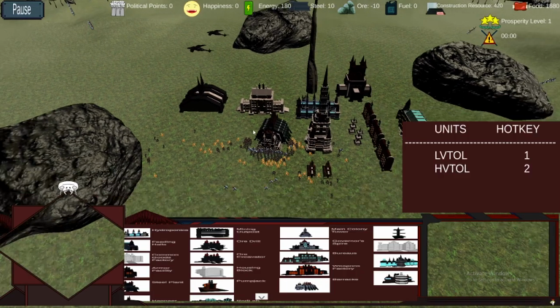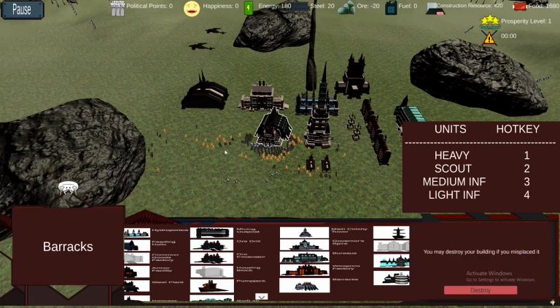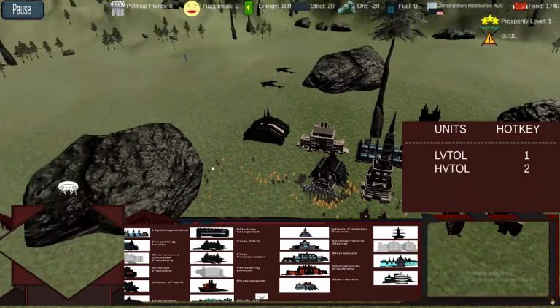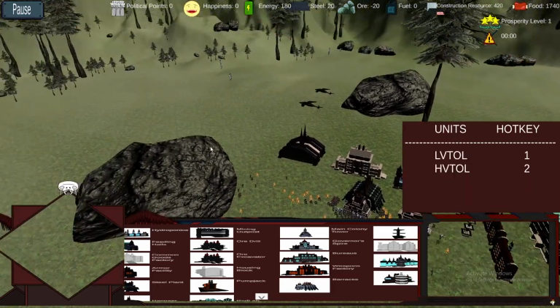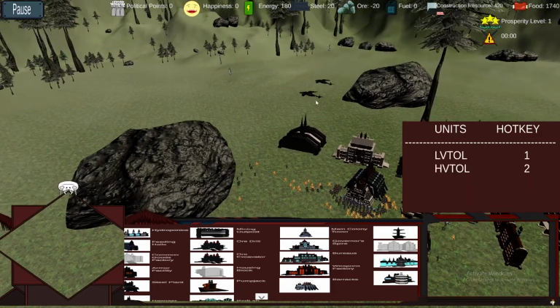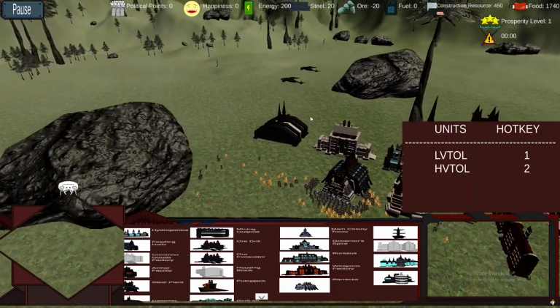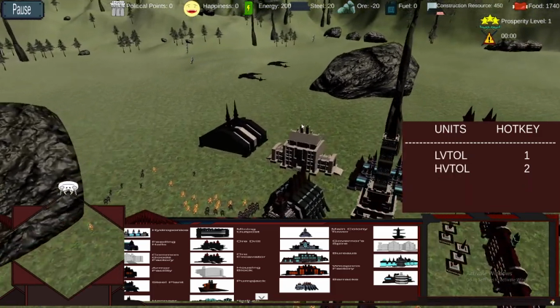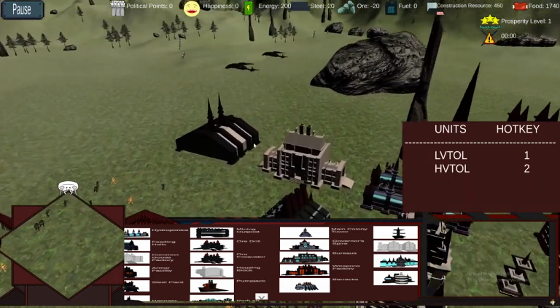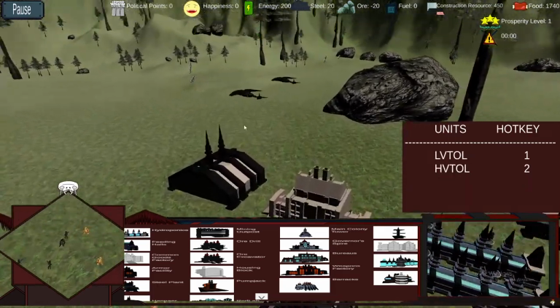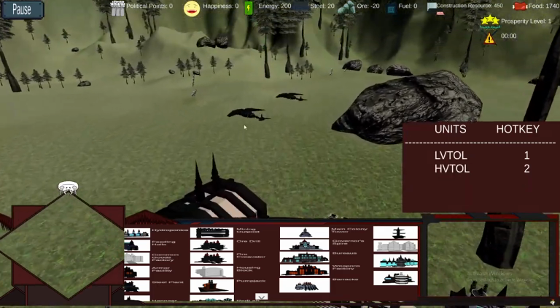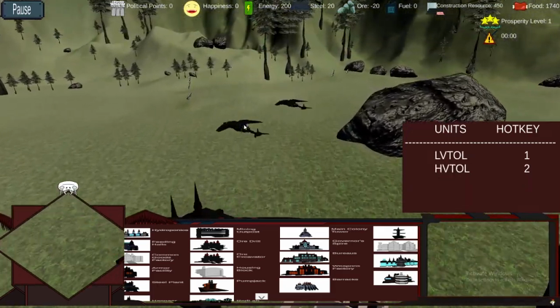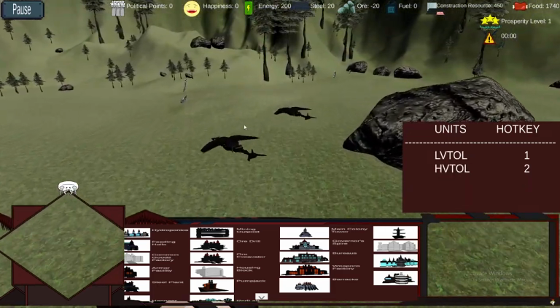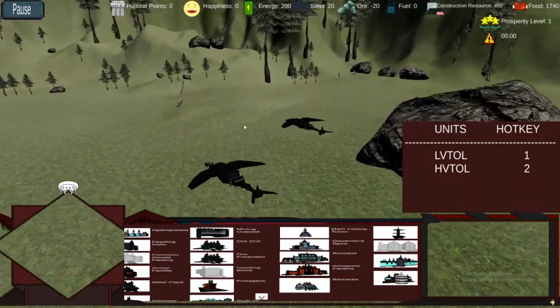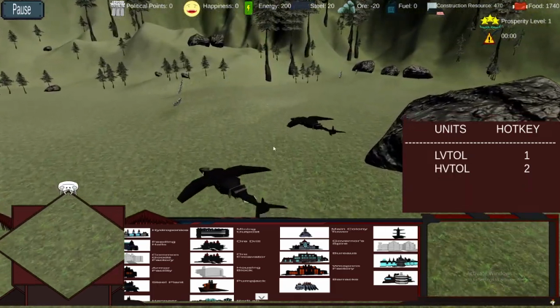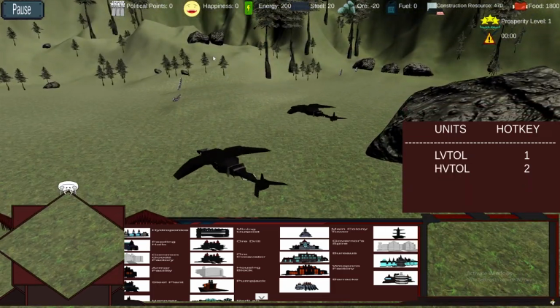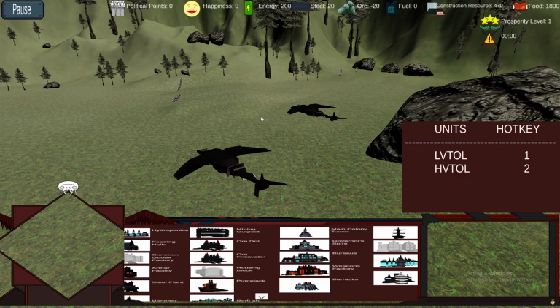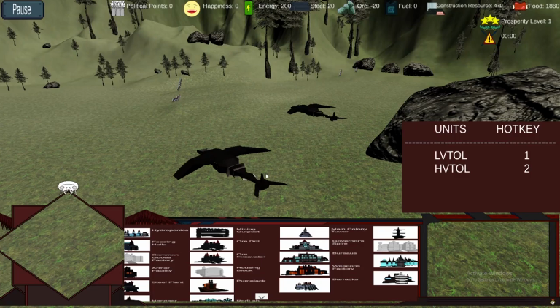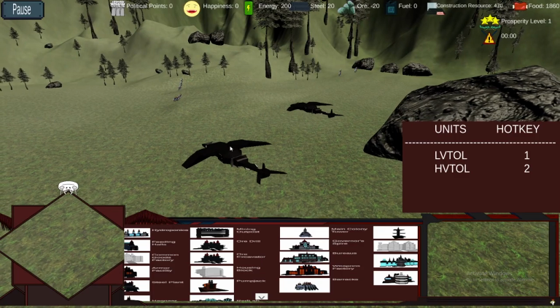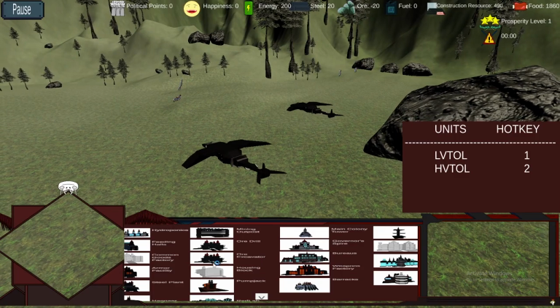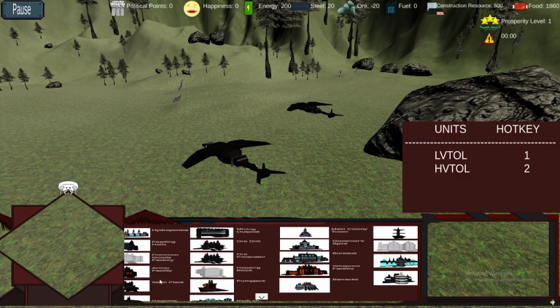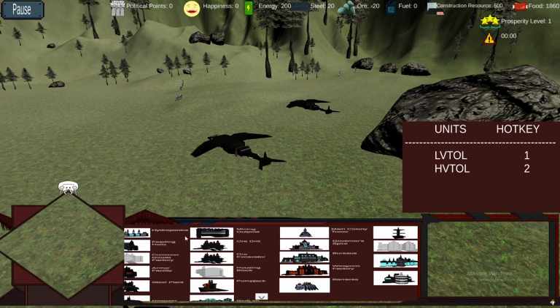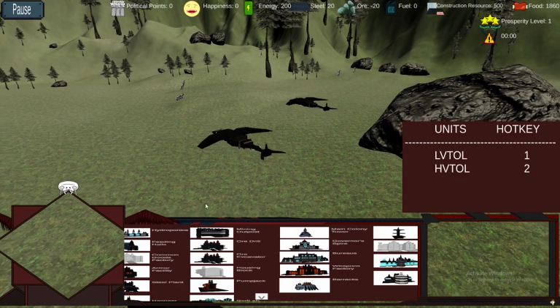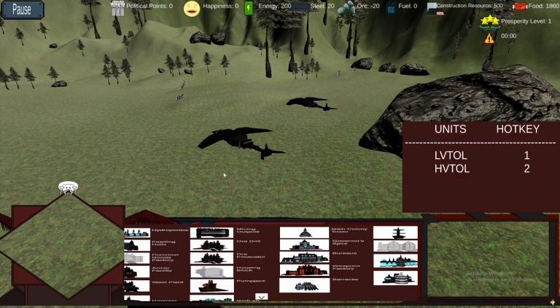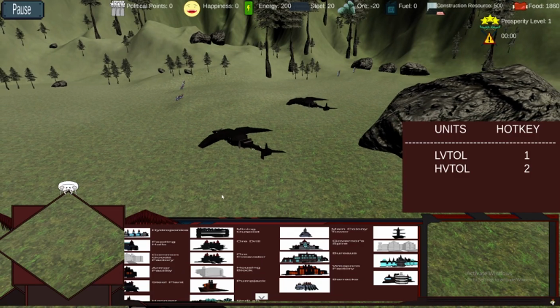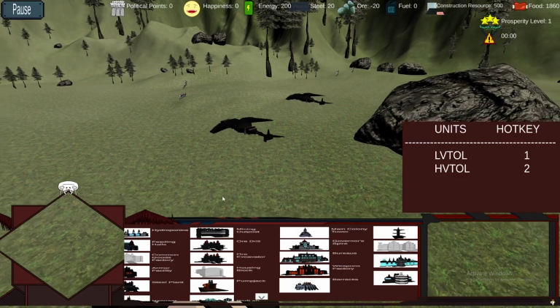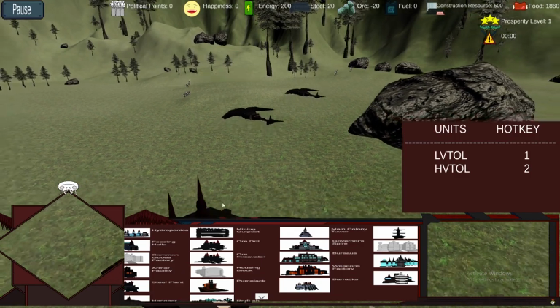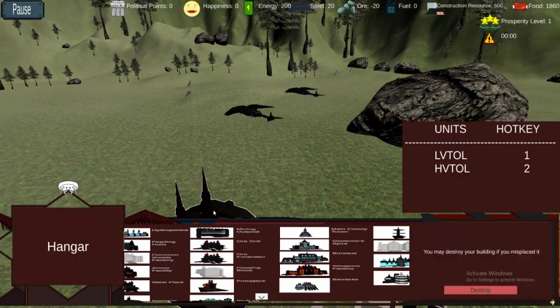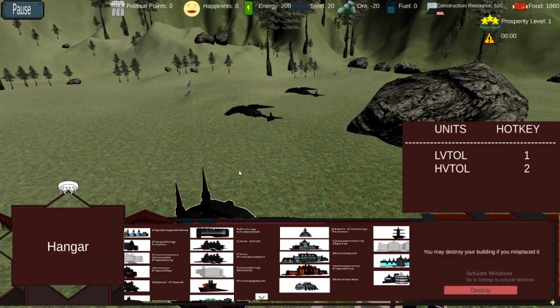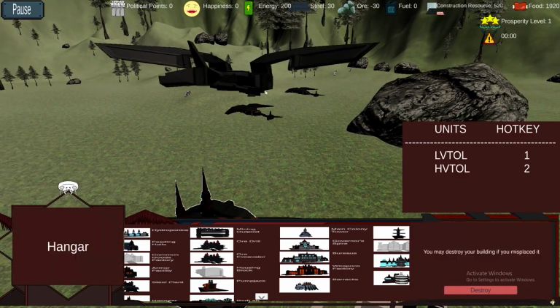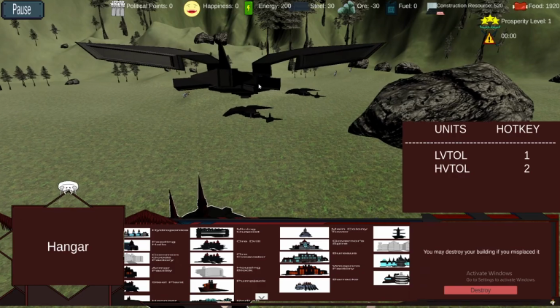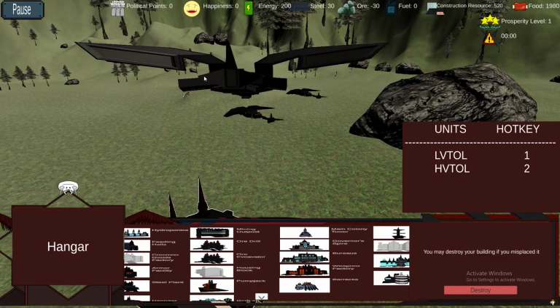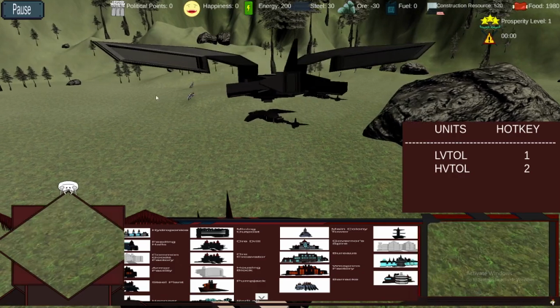Danger is represented by raids by rogue humans, rebels, and or pirates coming to raze the newly established city. The player must protect it with their own military forces.